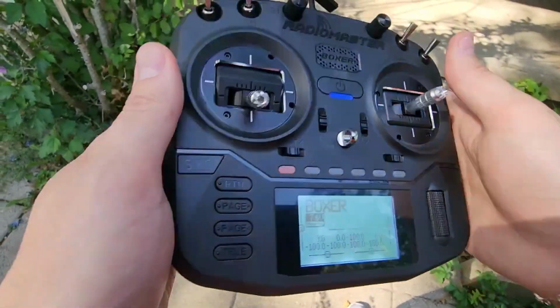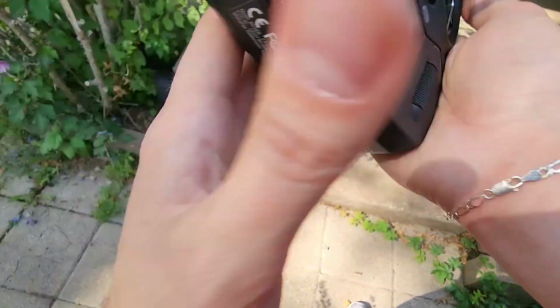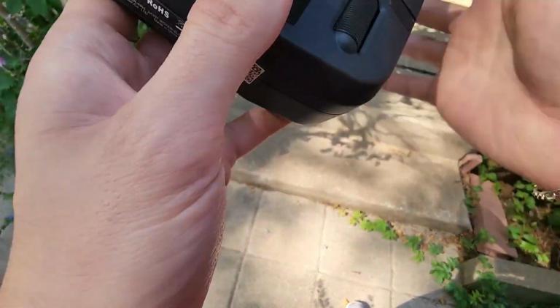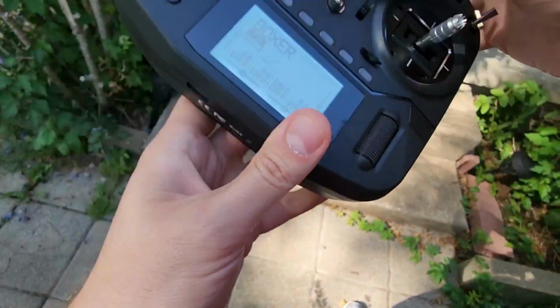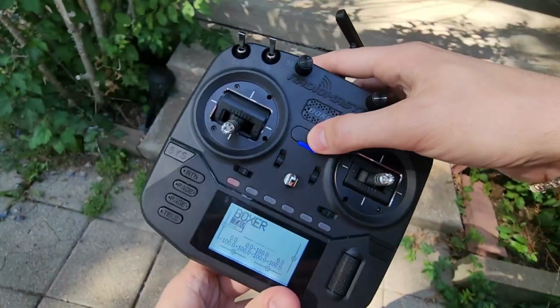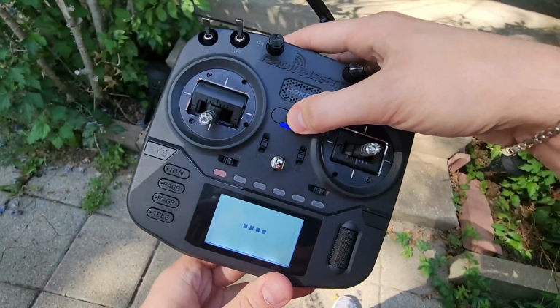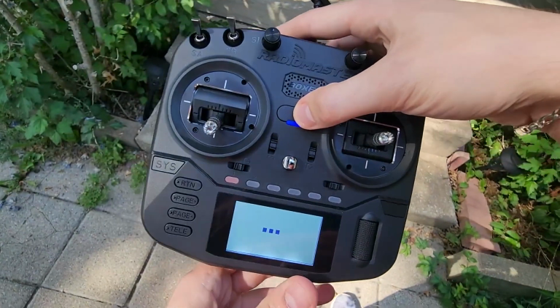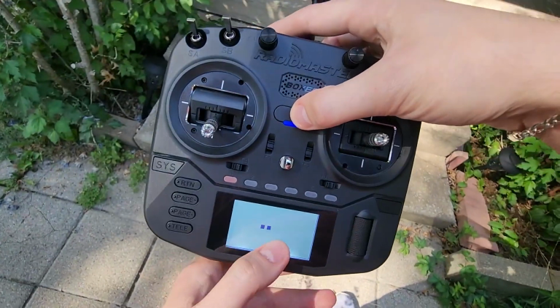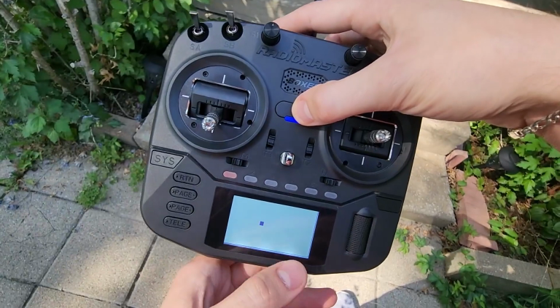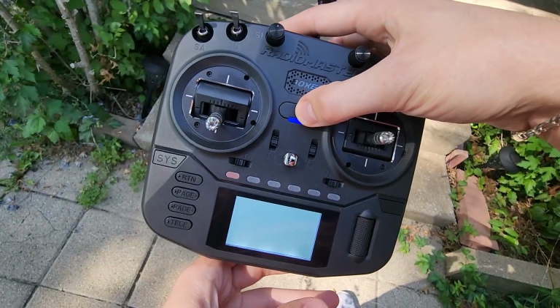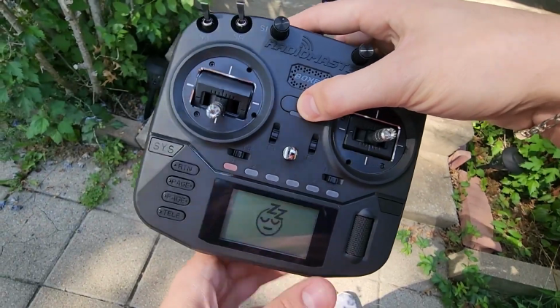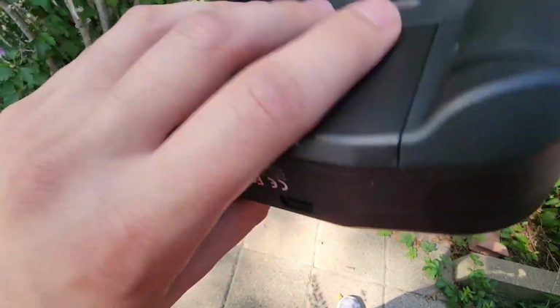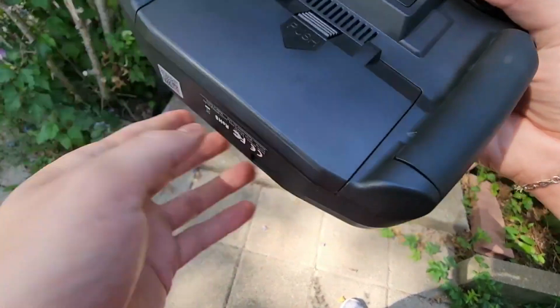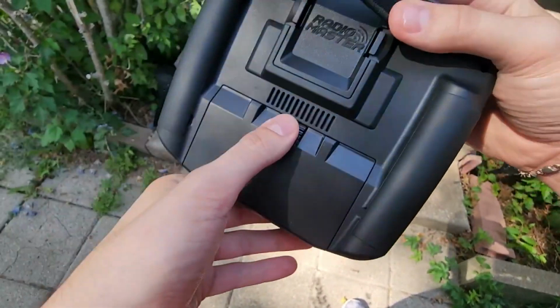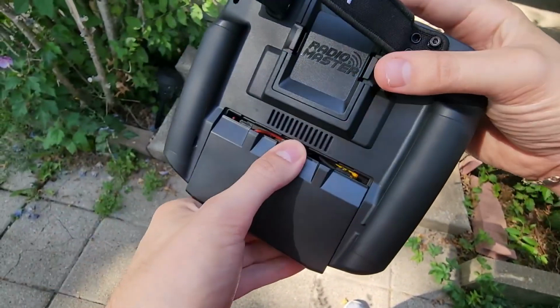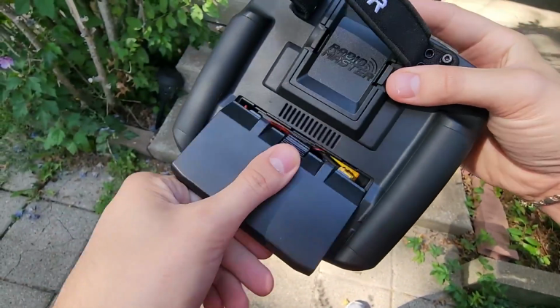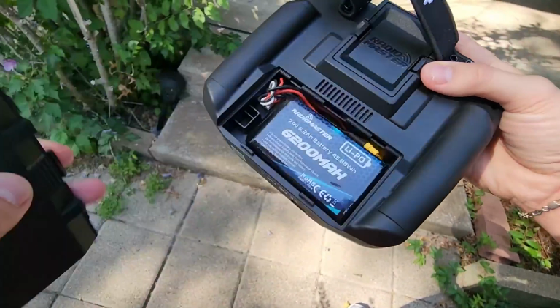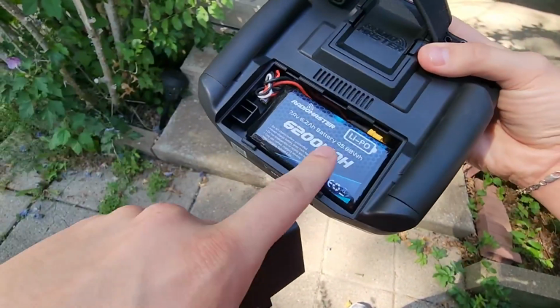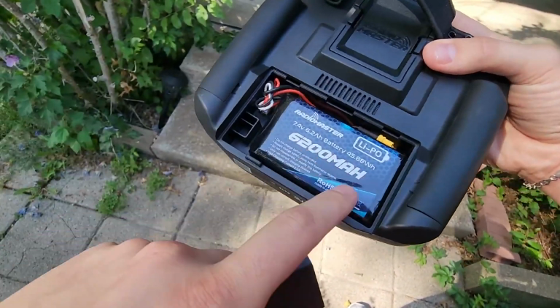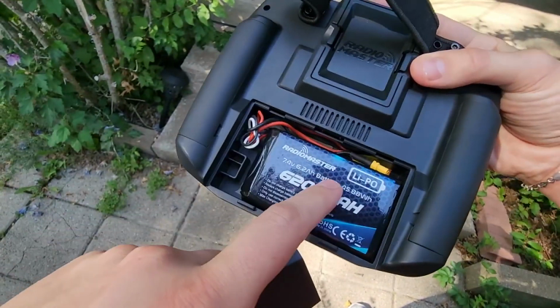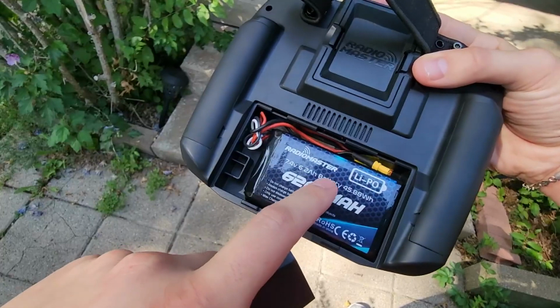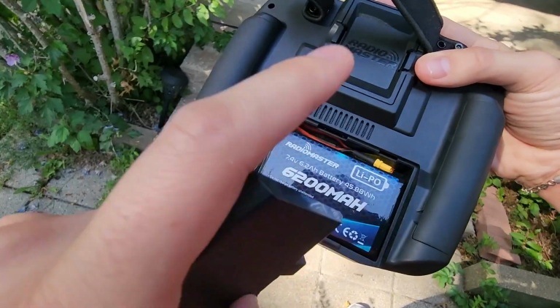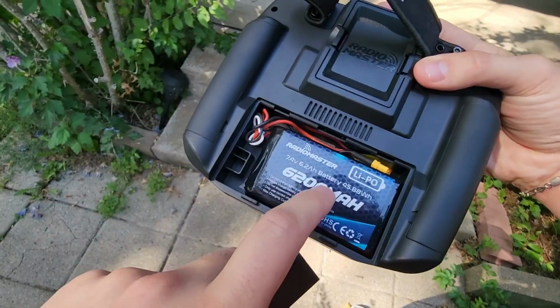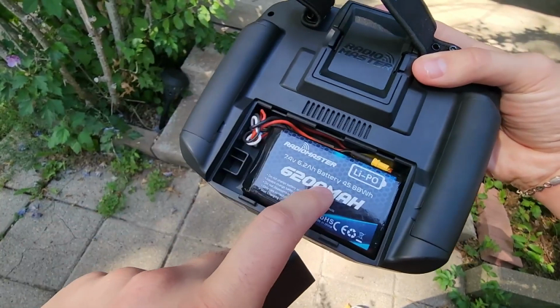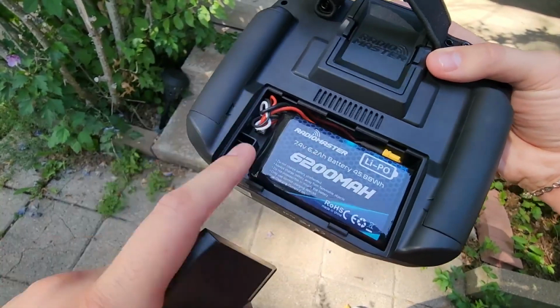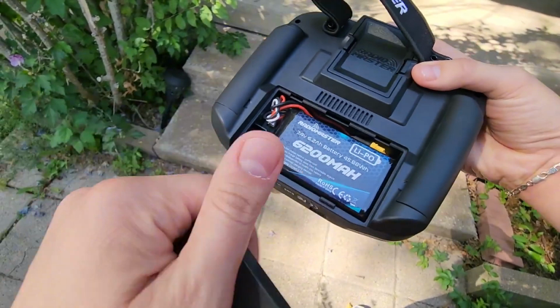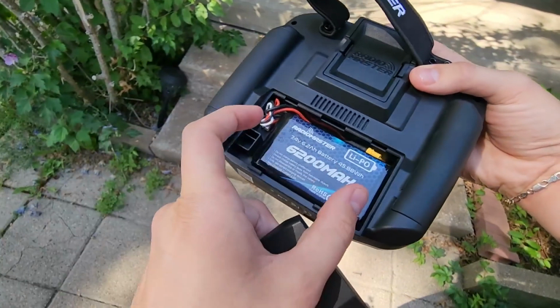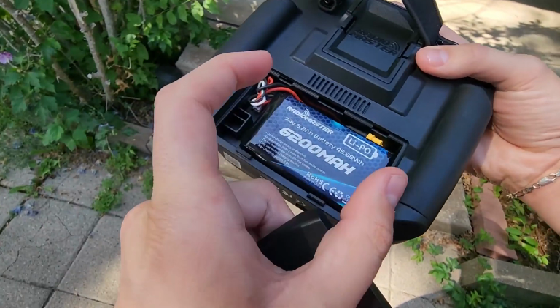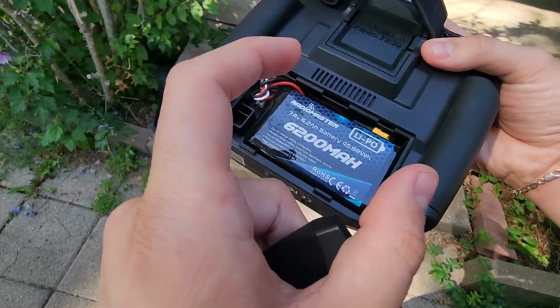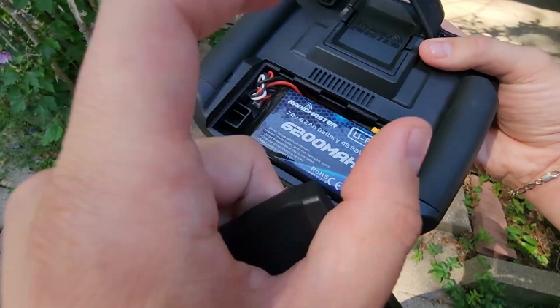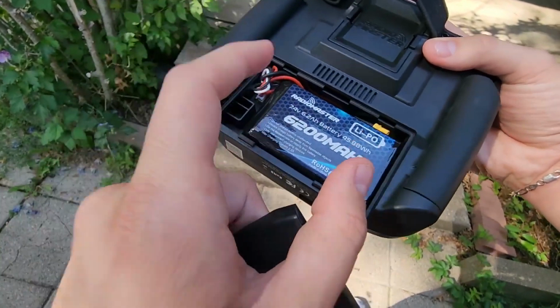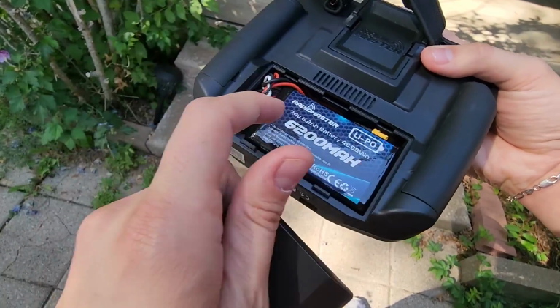As far as the battery and how that works — if we go ahead and turn it off, hold this again, you'll see these little dots go down, and then we'll turn it over. The battery is right here. It doesn't come with this actual battery — you can get it separately, but it also comes with a little pack that you can use for double A's to get you through in the meantime.